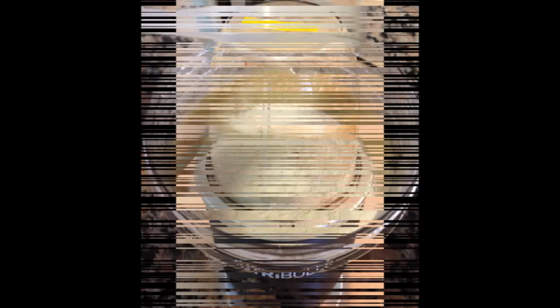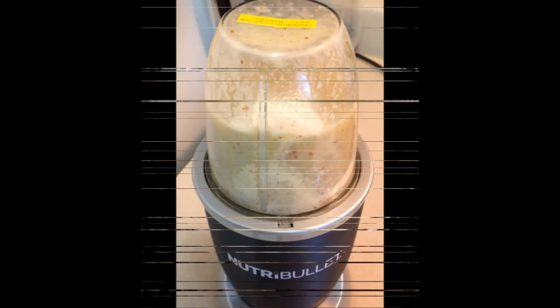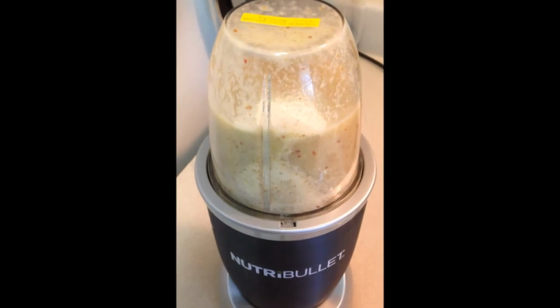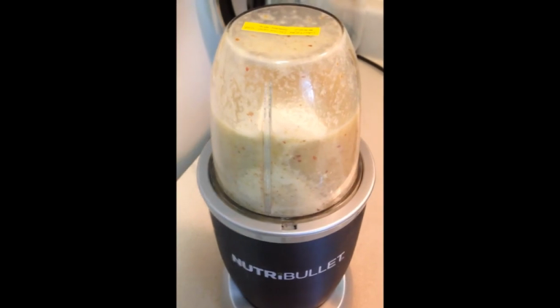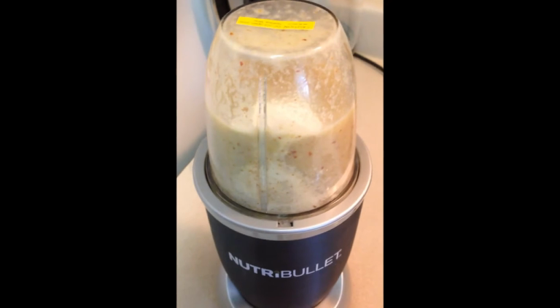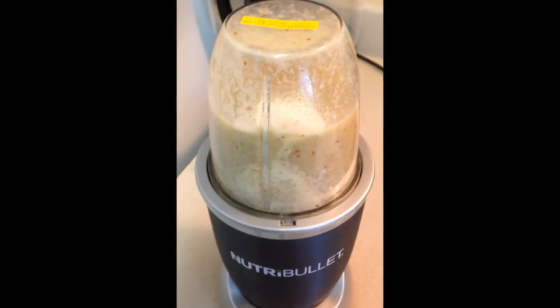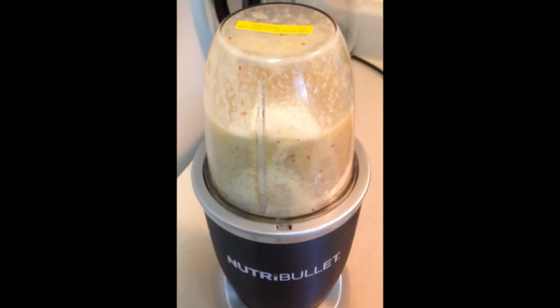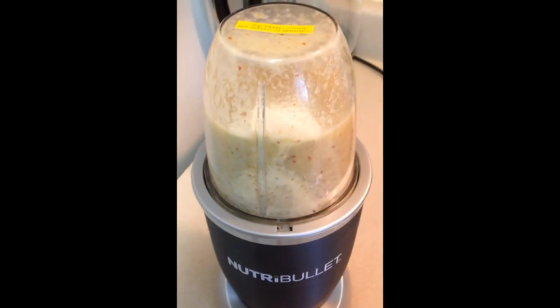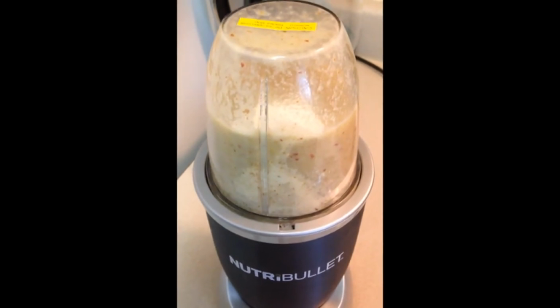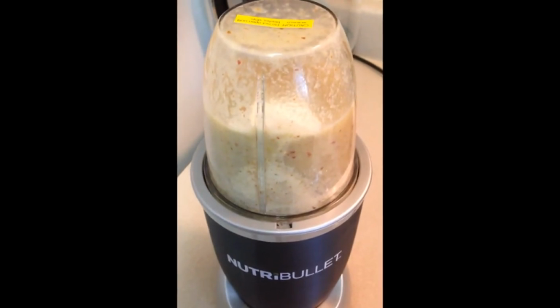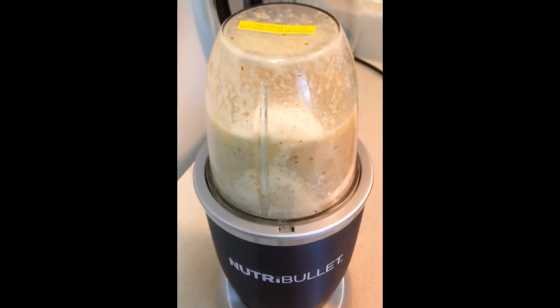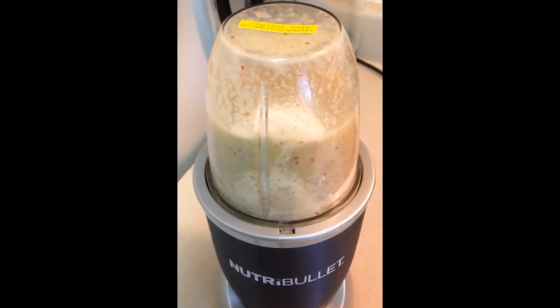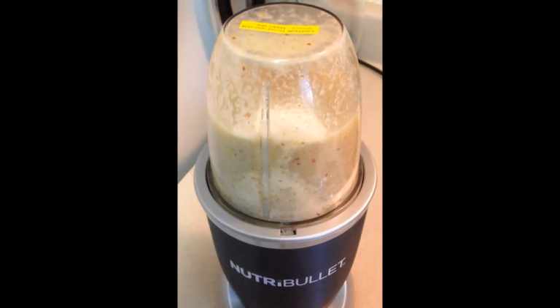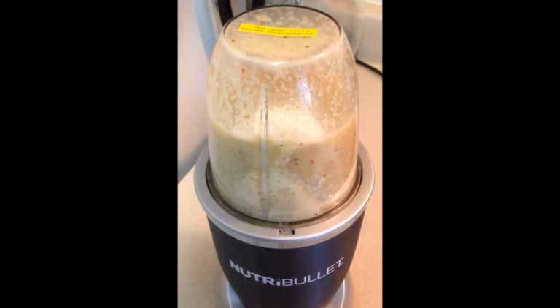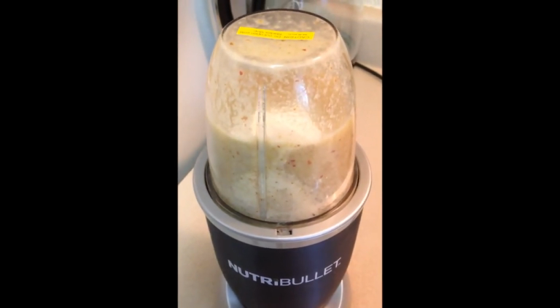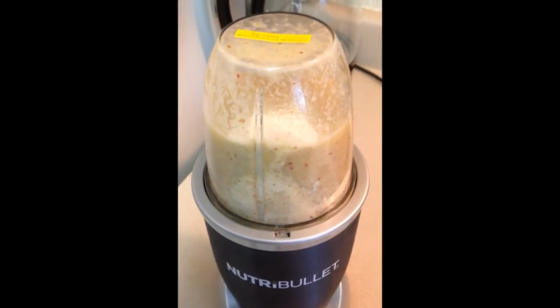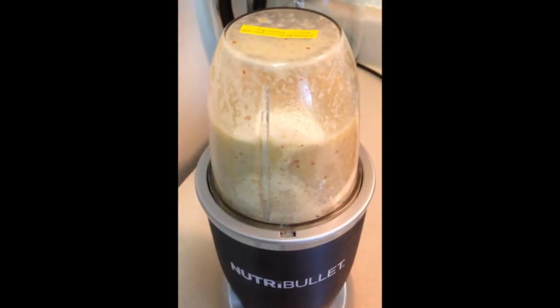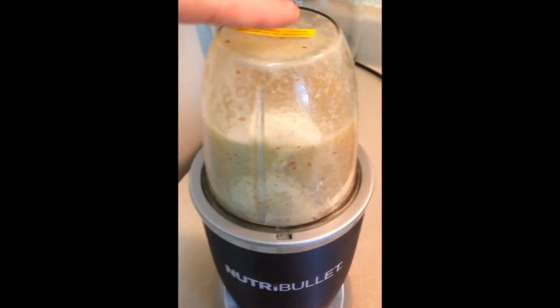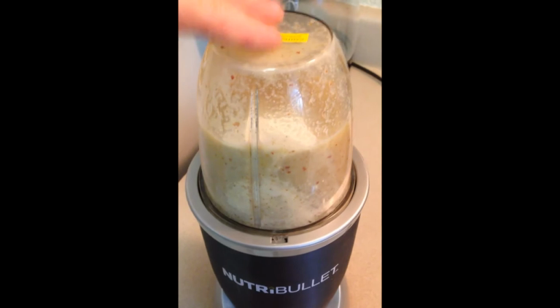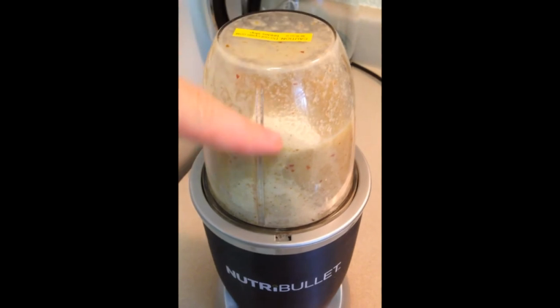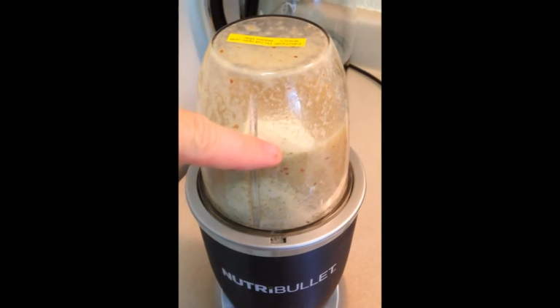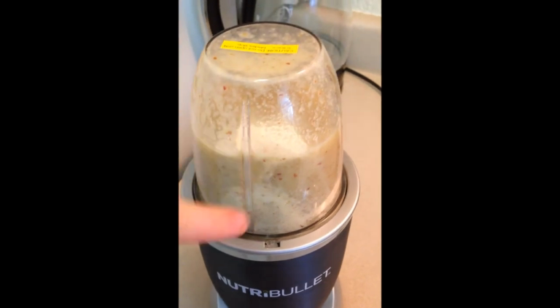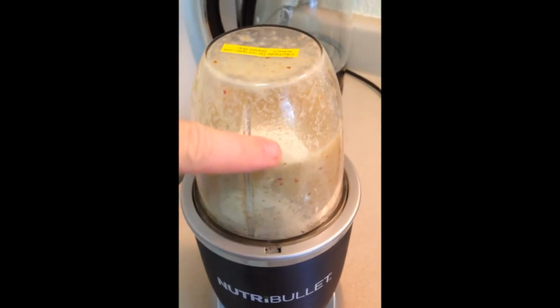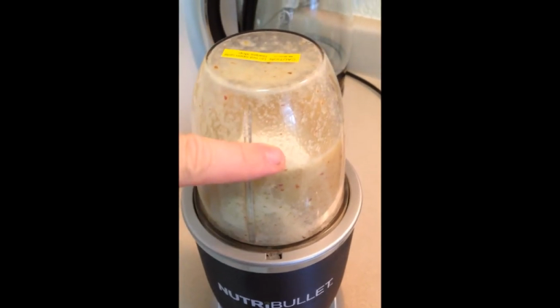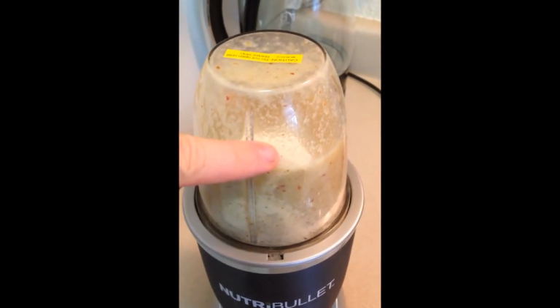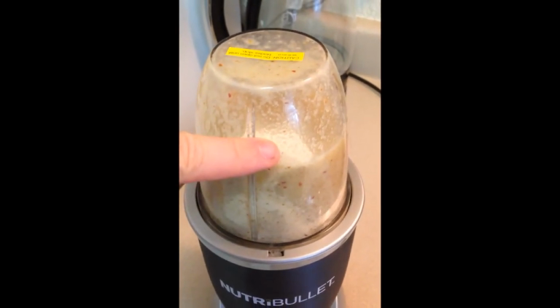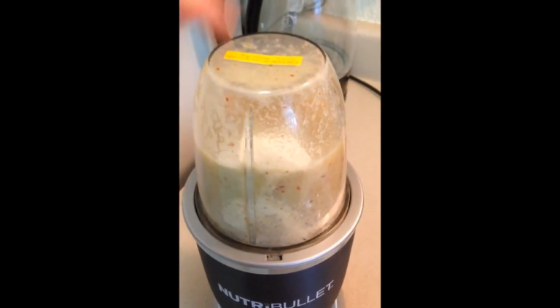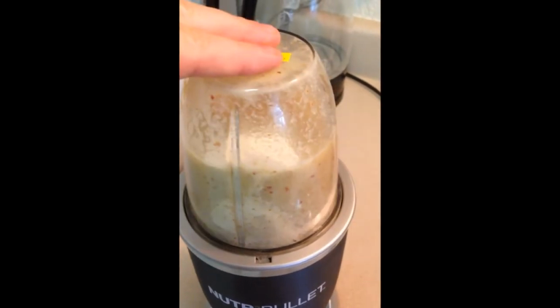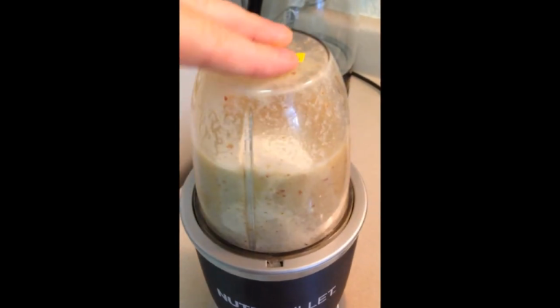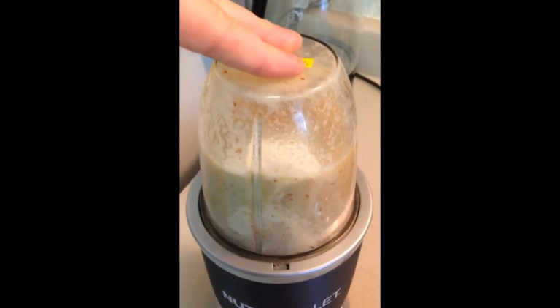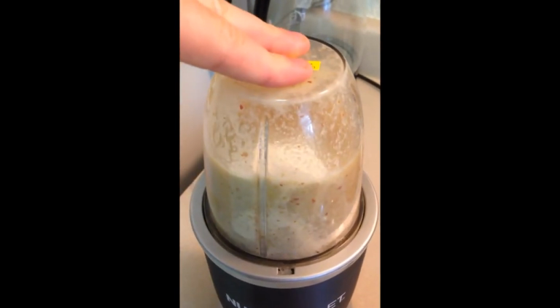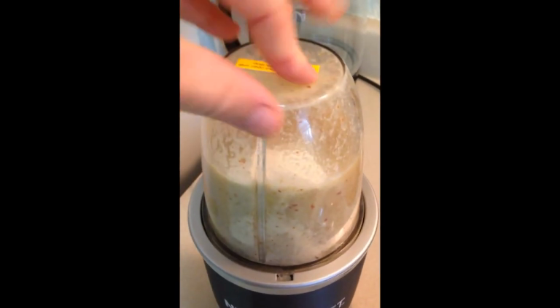So I forgot to put the Vanilla Top Fast protein shake mix powder in this earlier. So I just took the lid off, put one scoop of powder in, and I'll try it again.